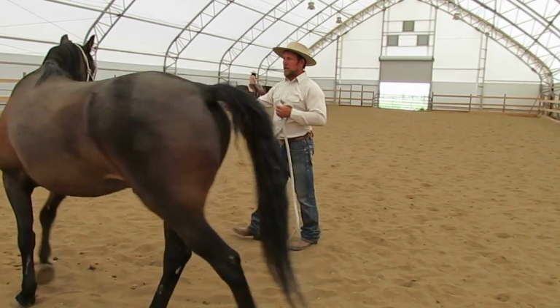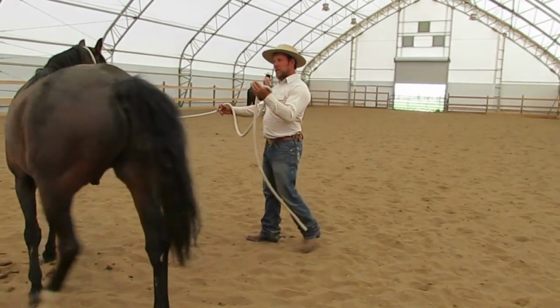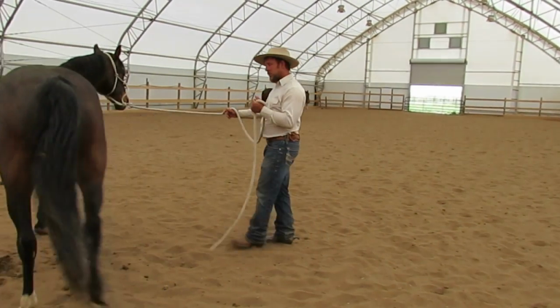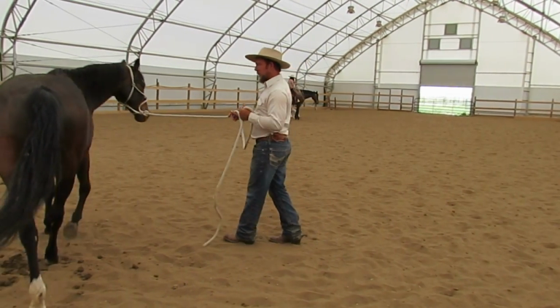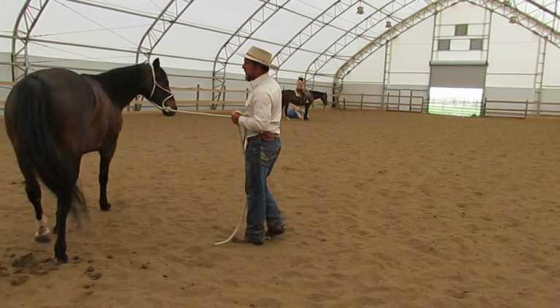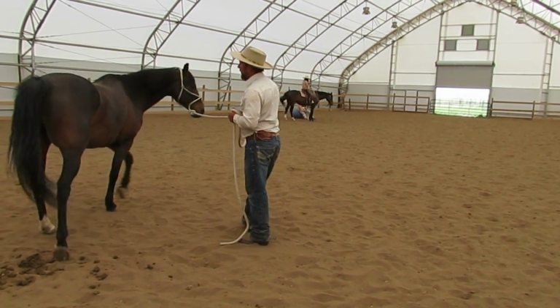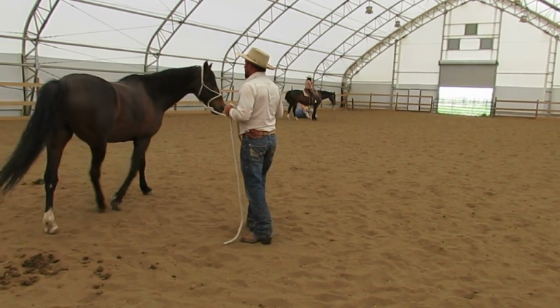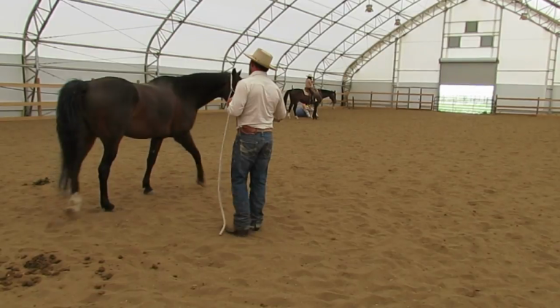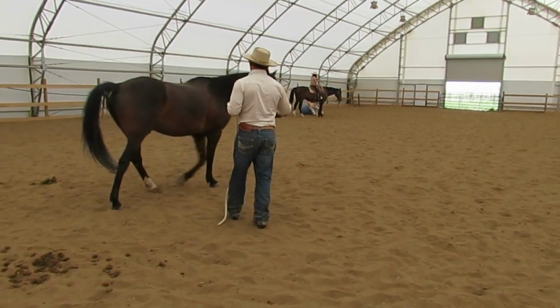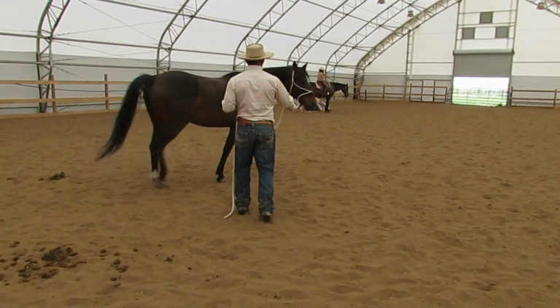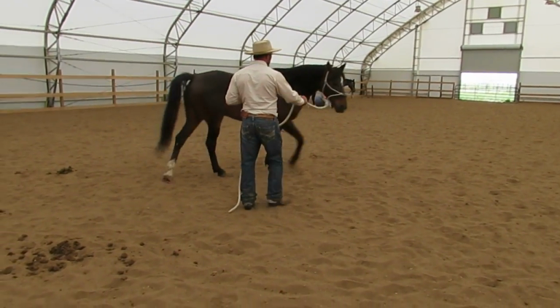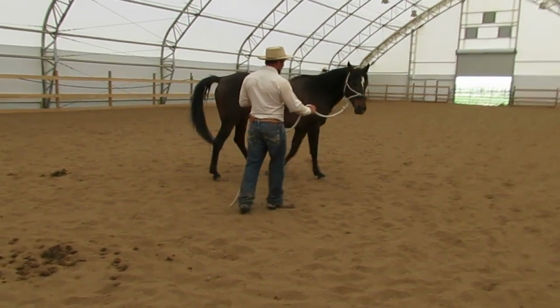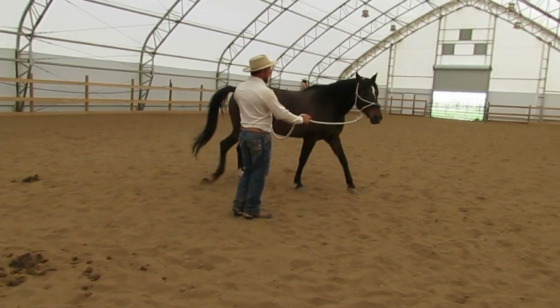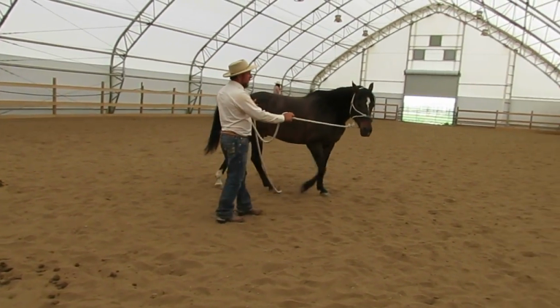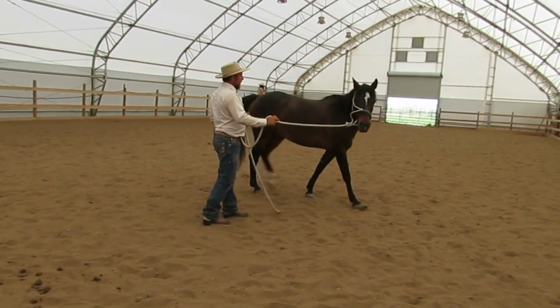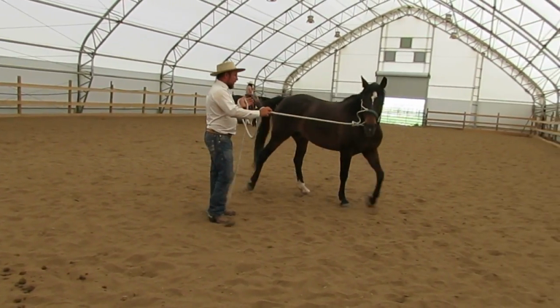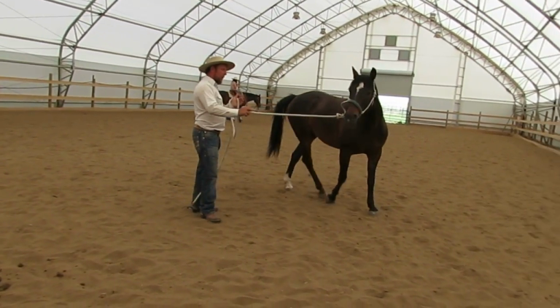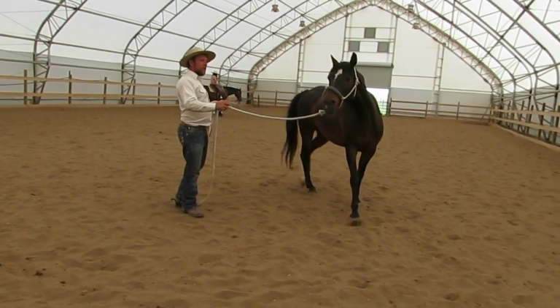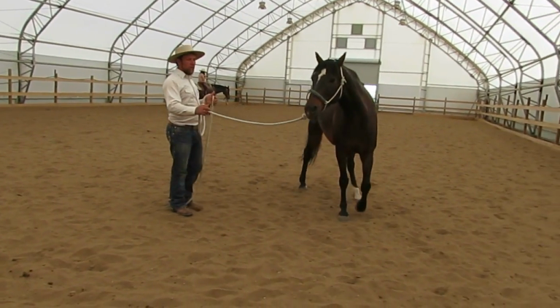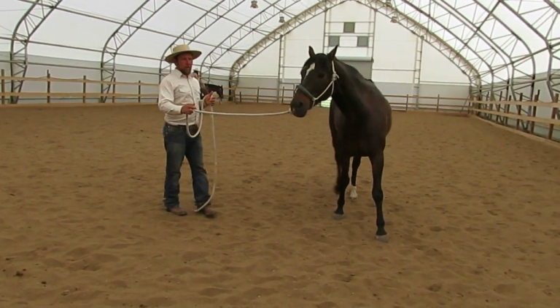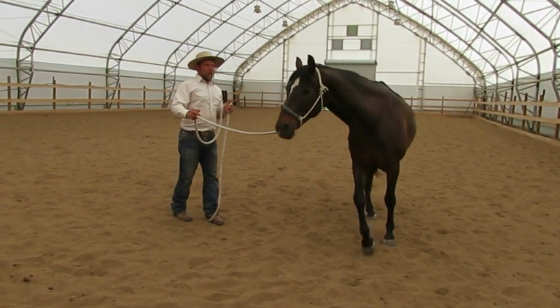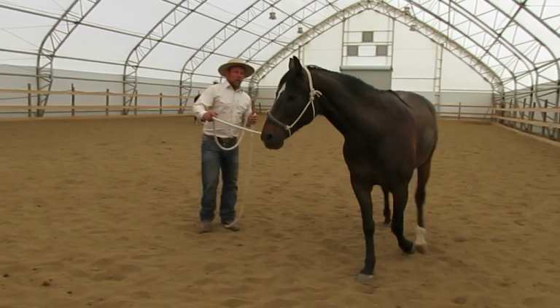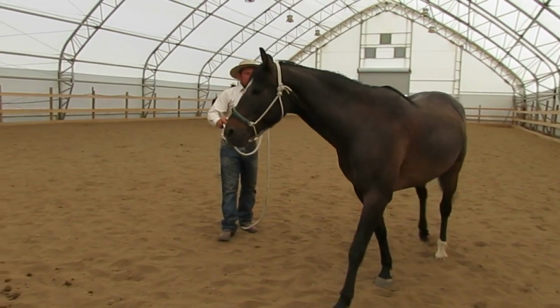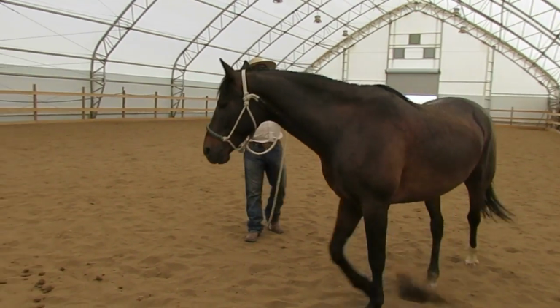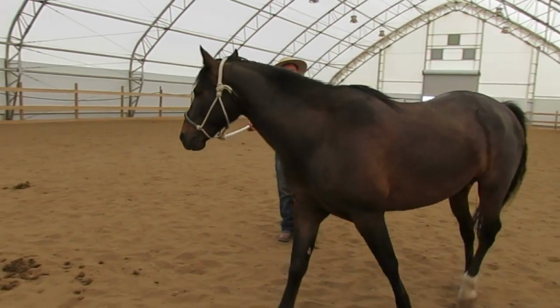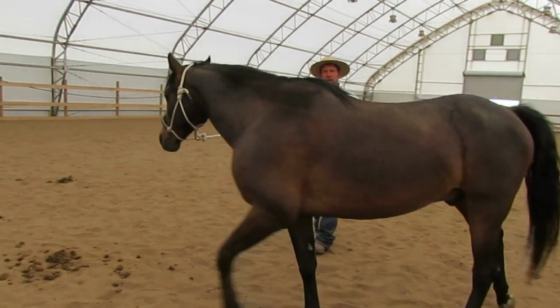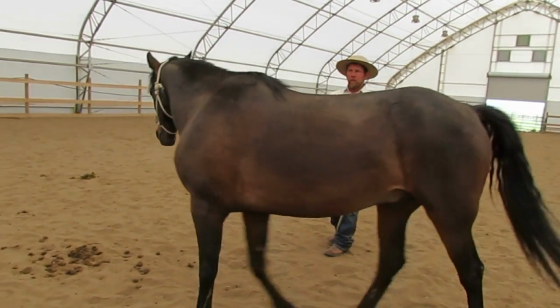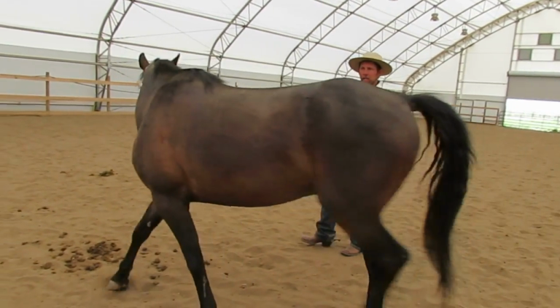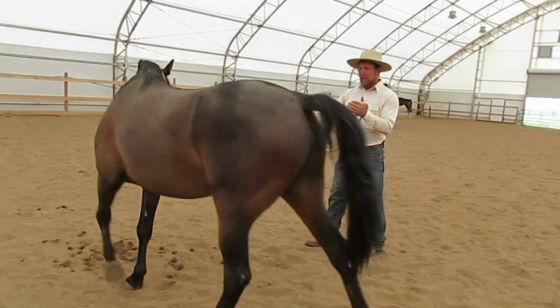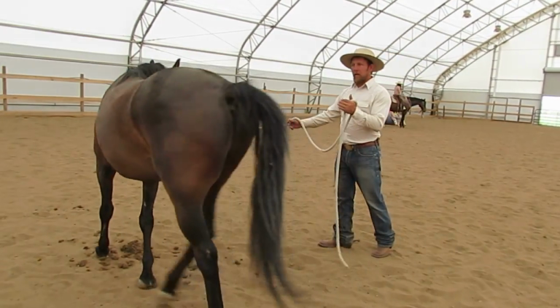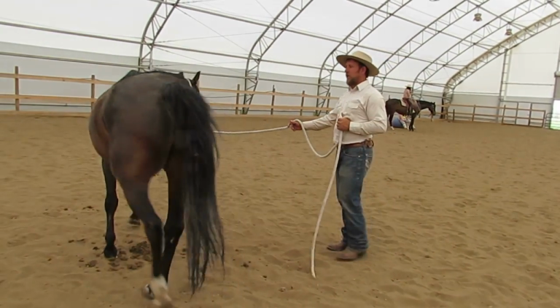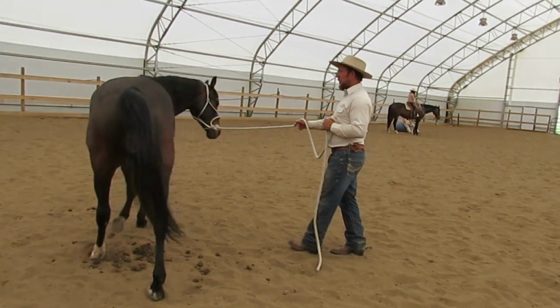If he gets closer to me, he's no longer in a right circle. So I would adjust as much as needed to get my right circle — forward in a right circle.